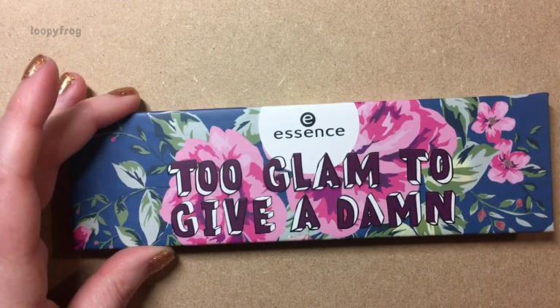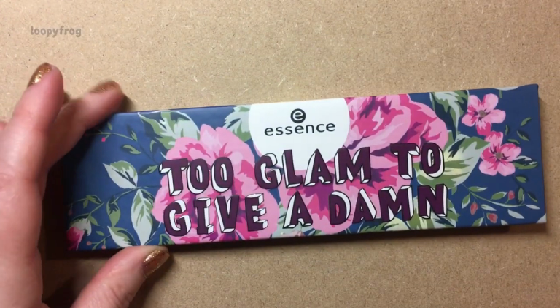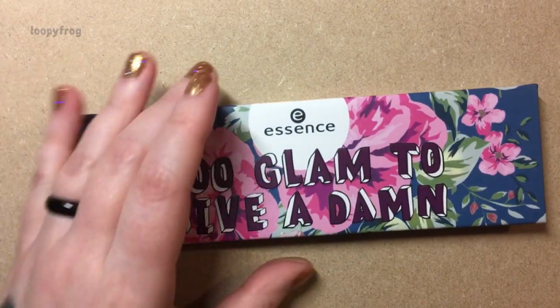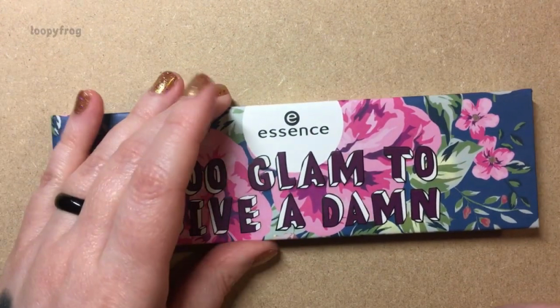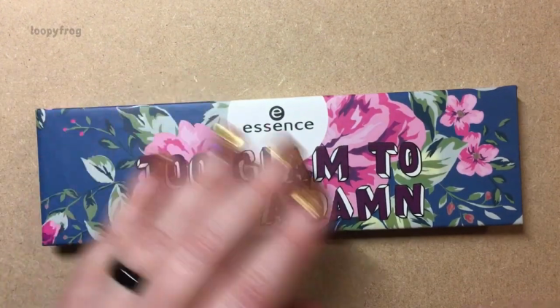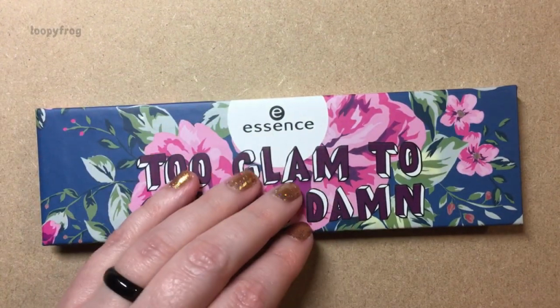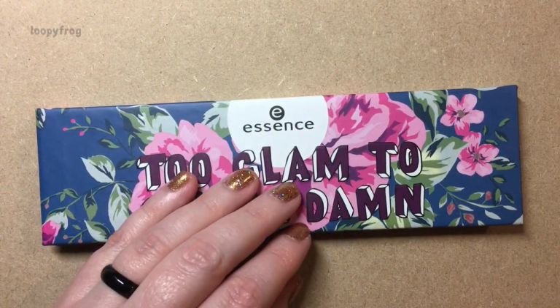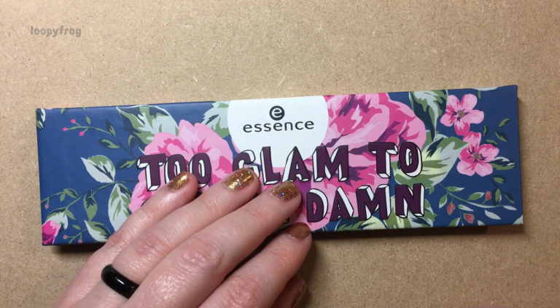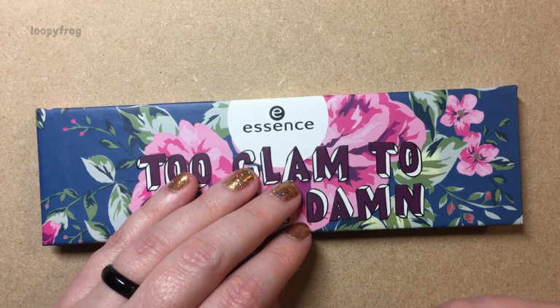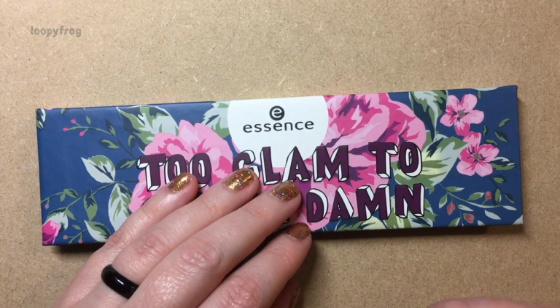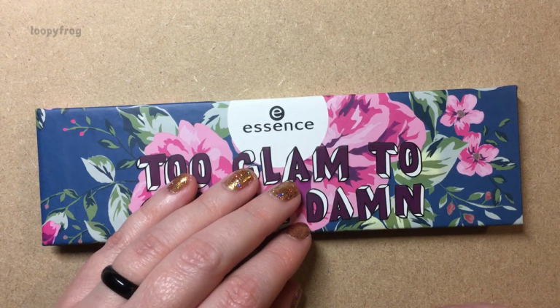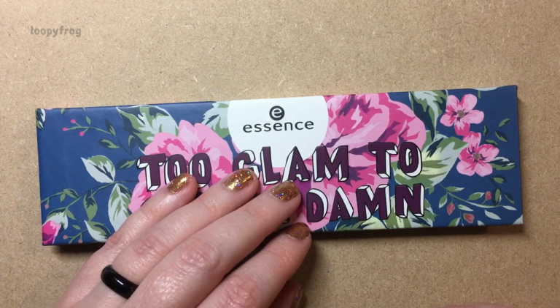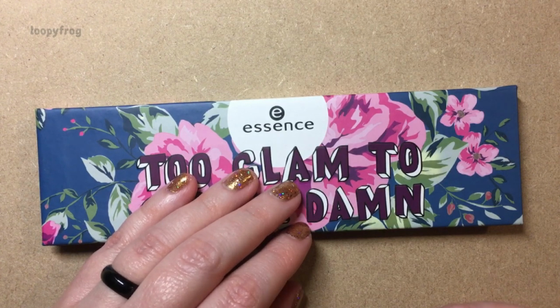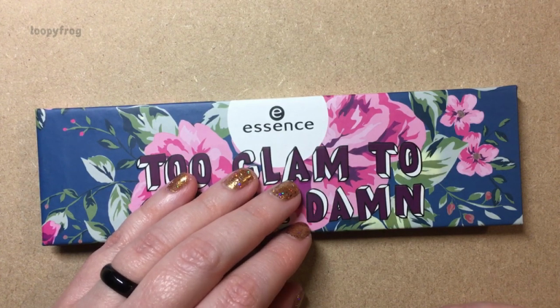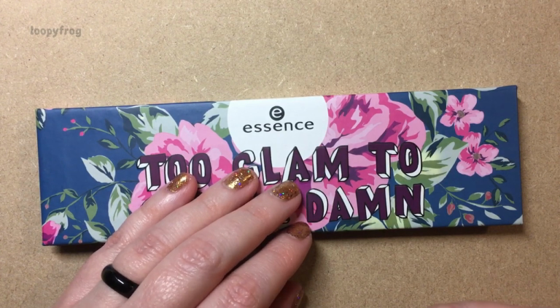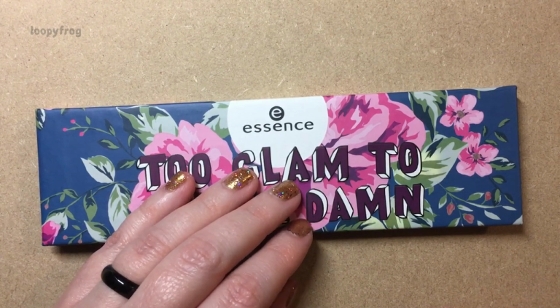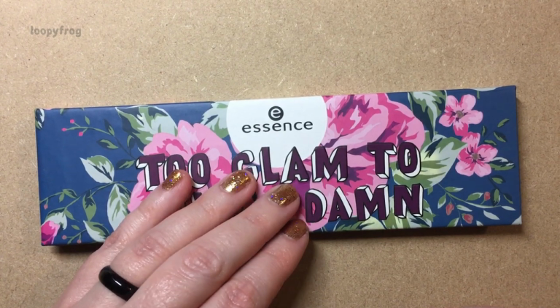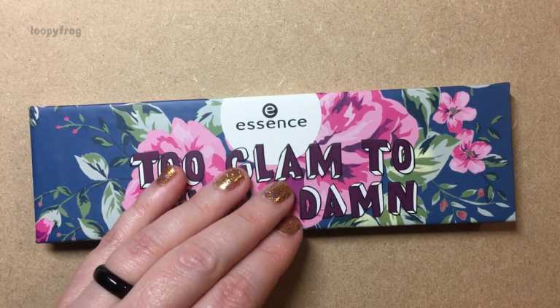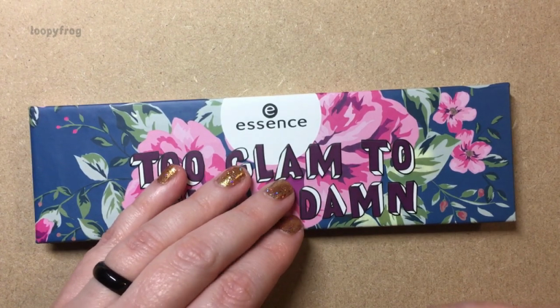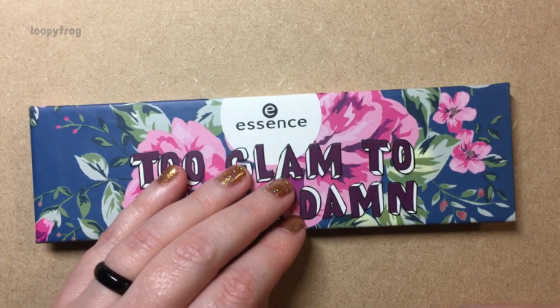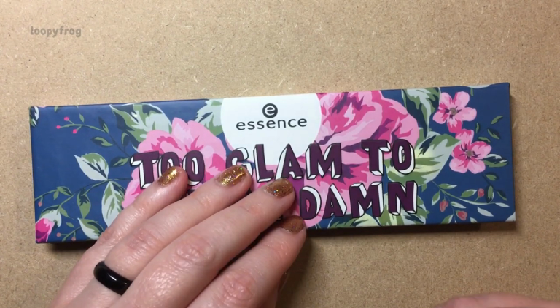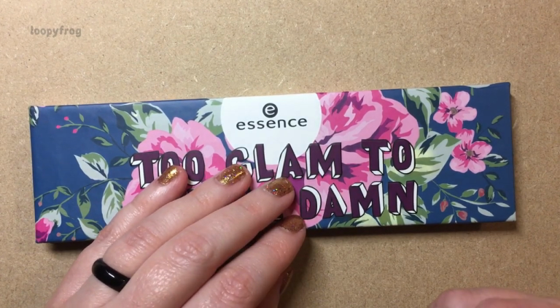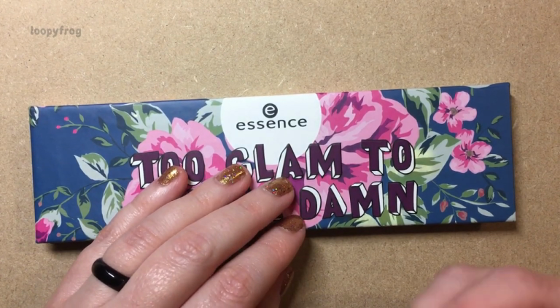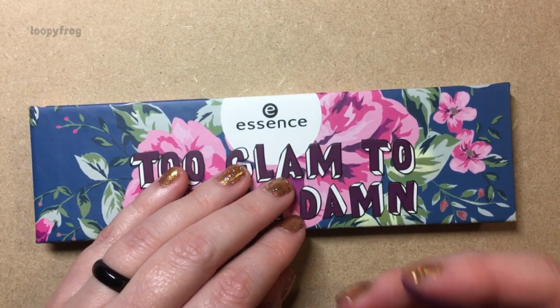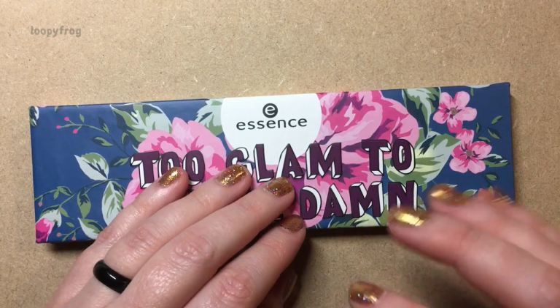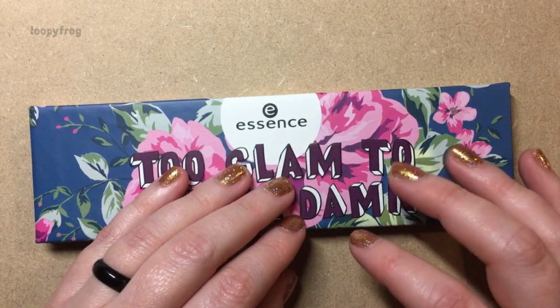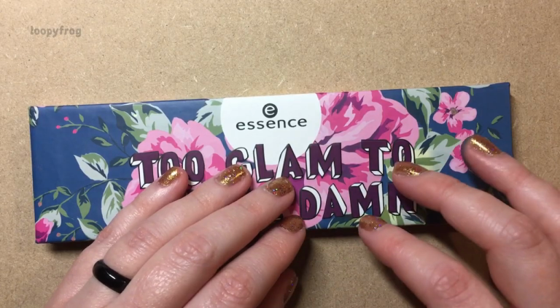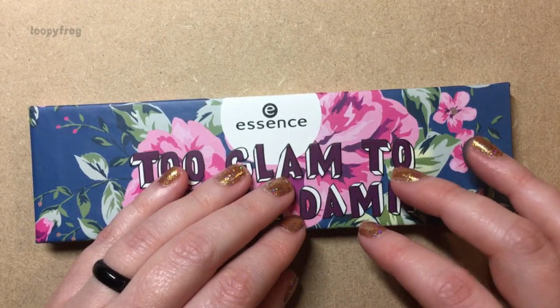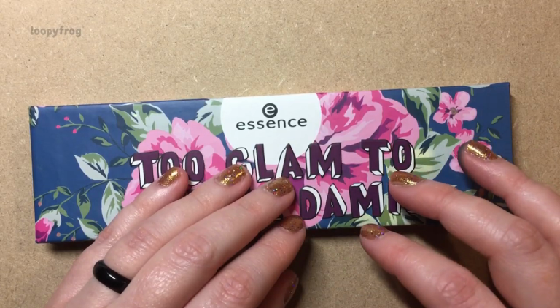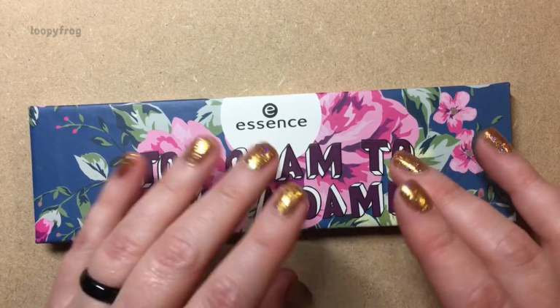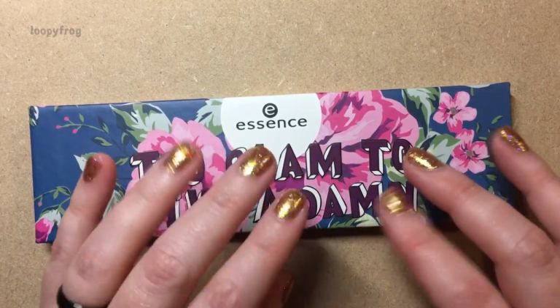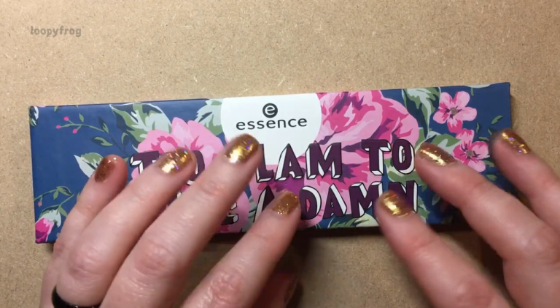I hope you liked my little mostly Essence and one Catrice haul. Thank you for watching, everybody. Bye!